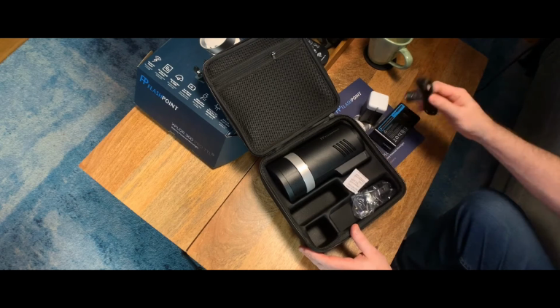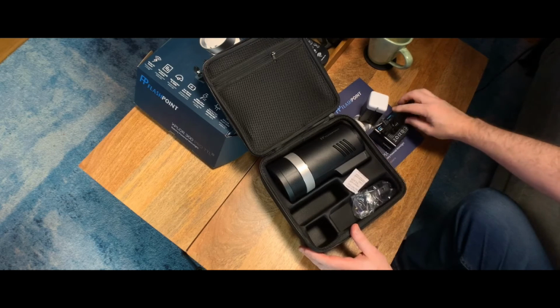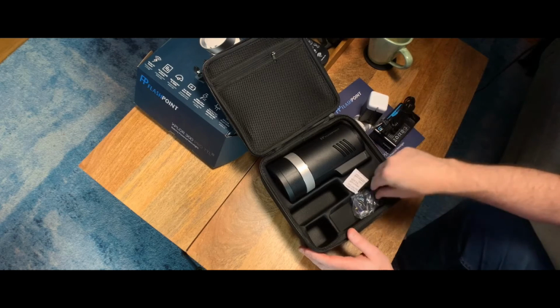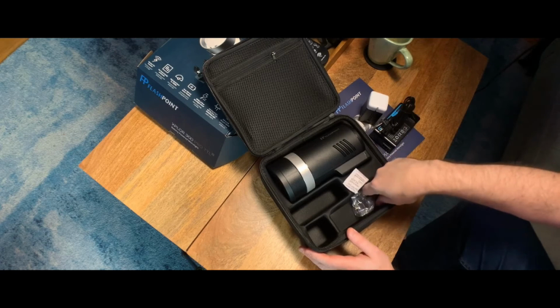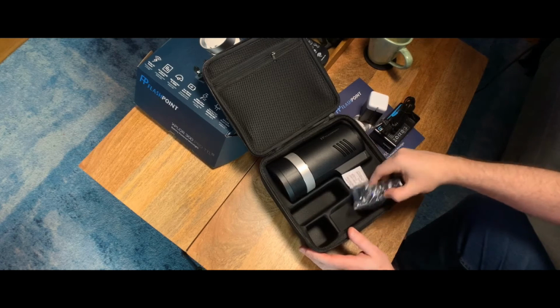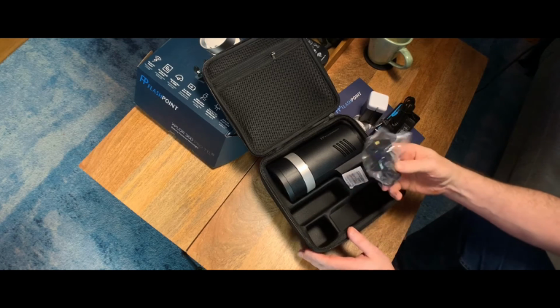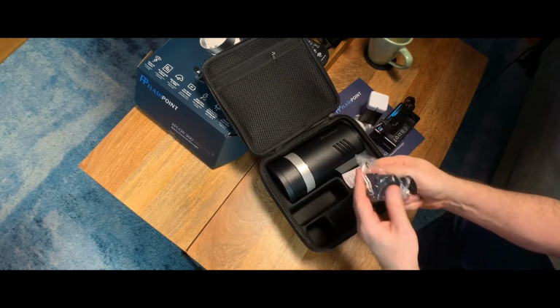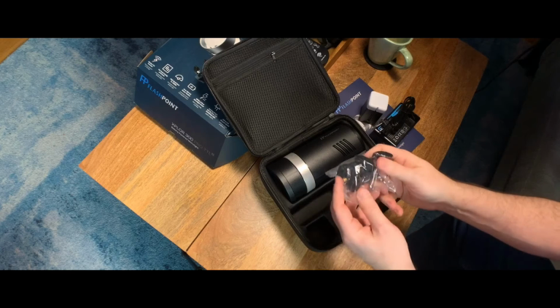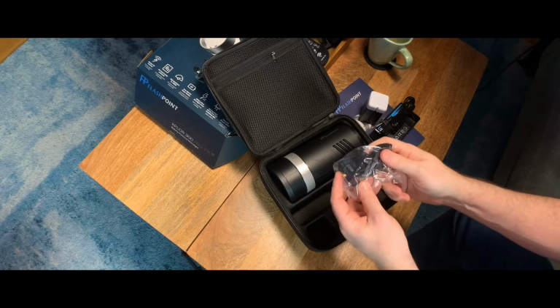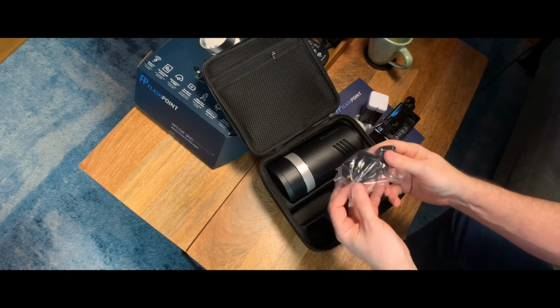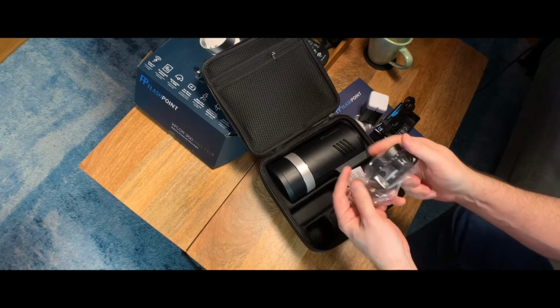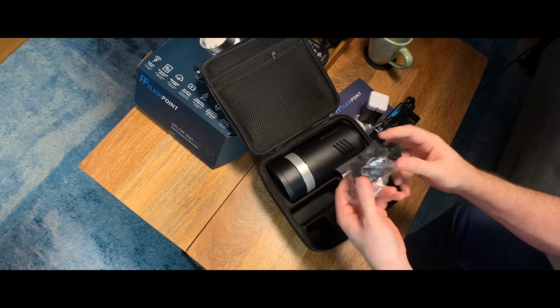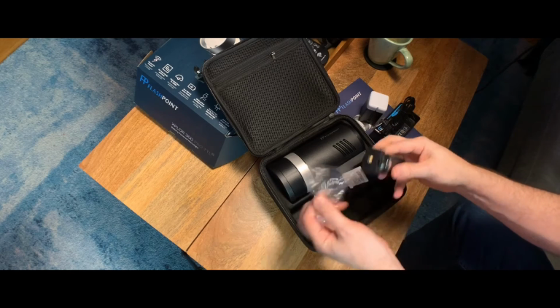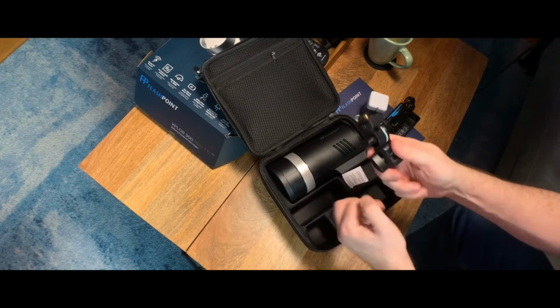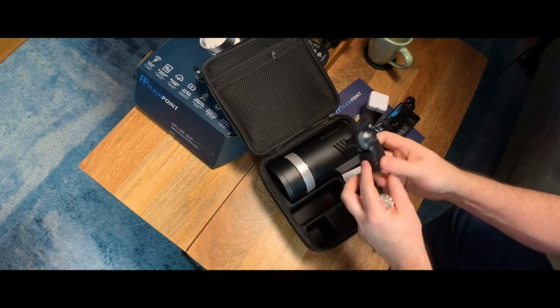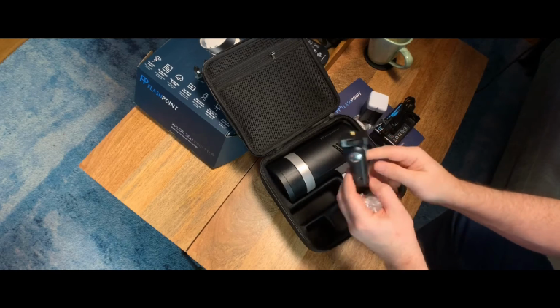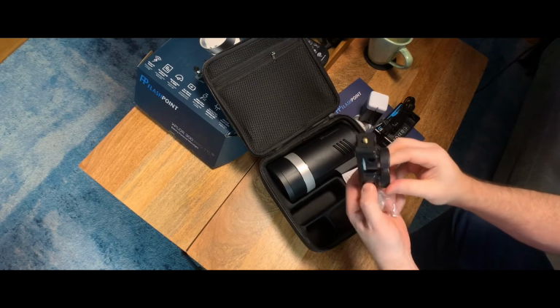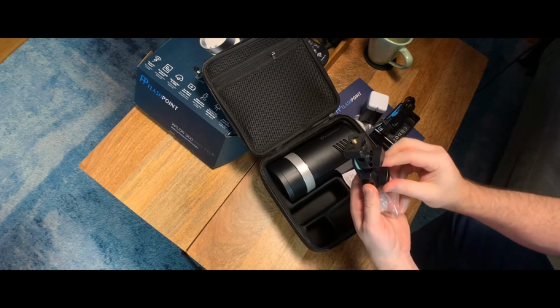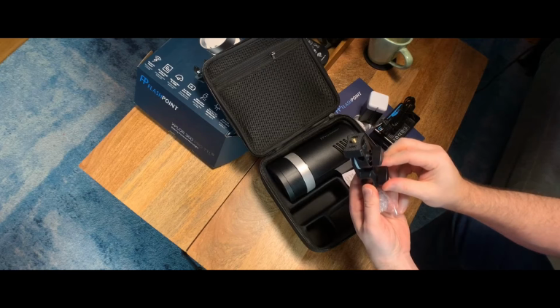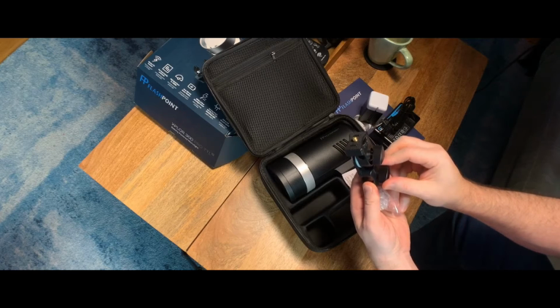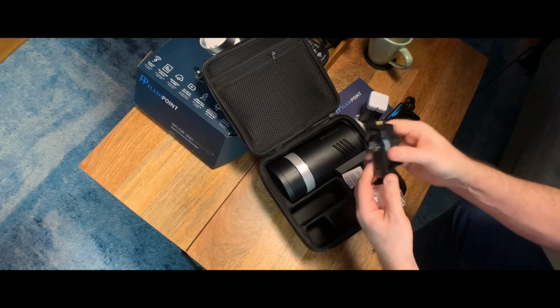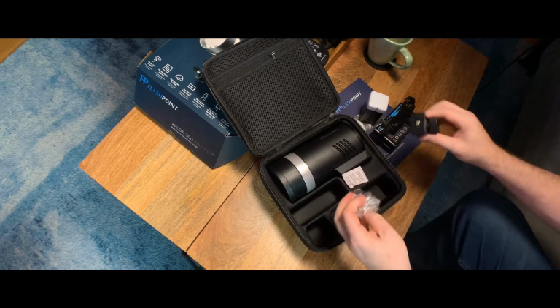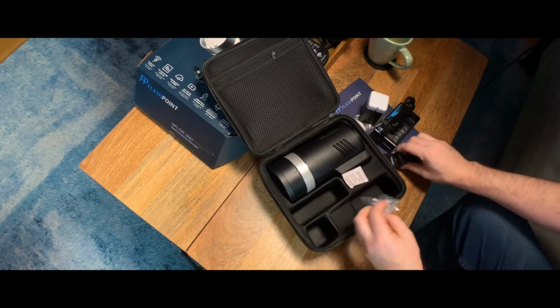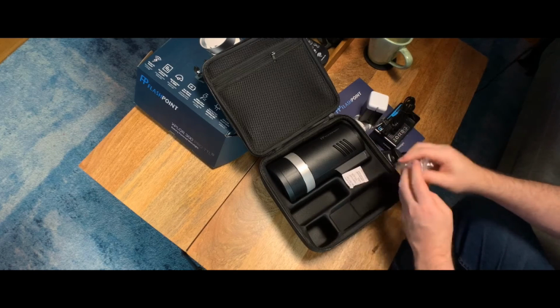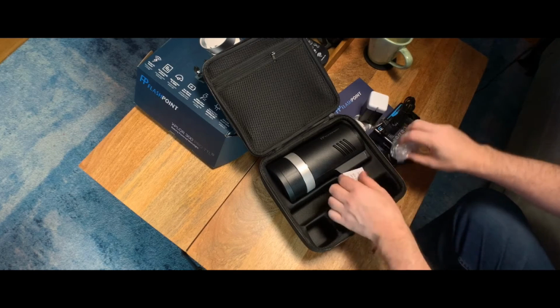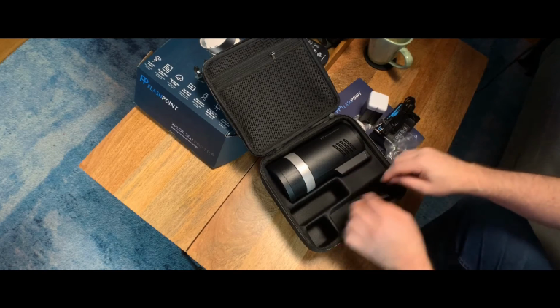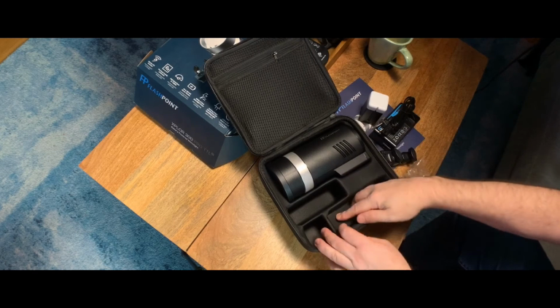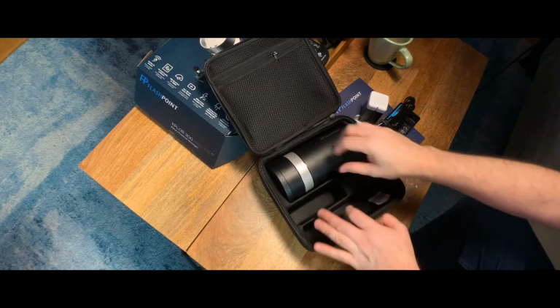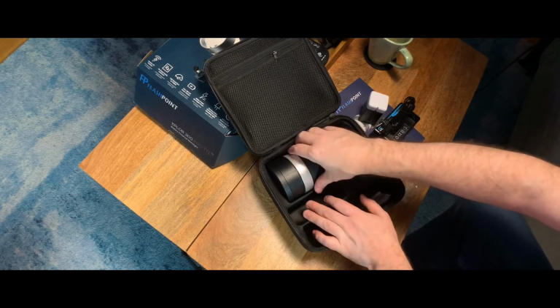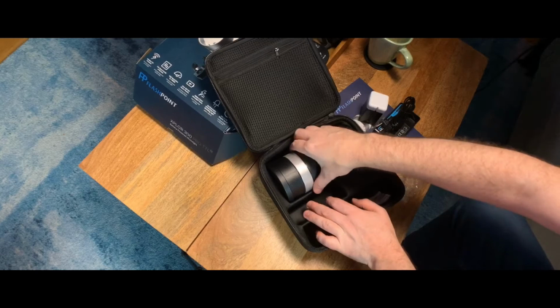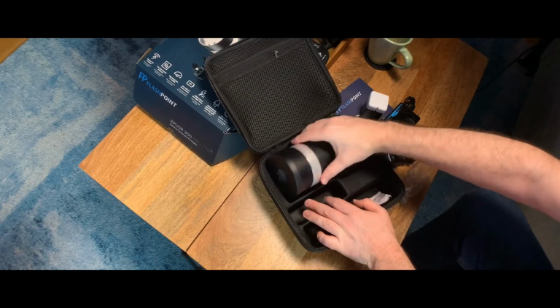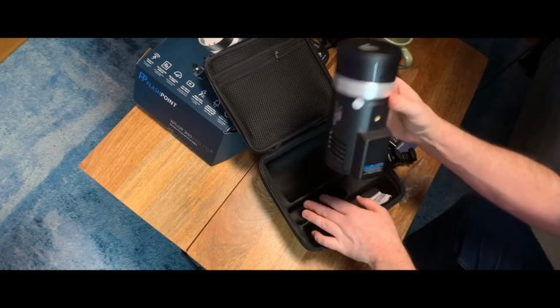This is a plug for the charger. Then it comes with — and this is I believe the same as it is for the AD200 — a mount bracket so that you can mount this. And here's the light.